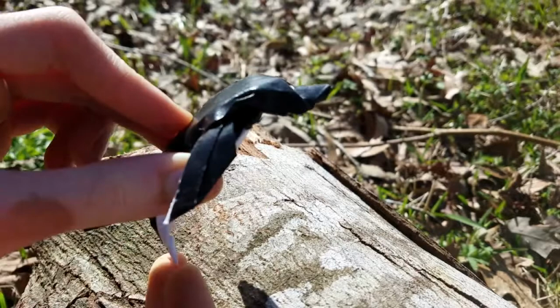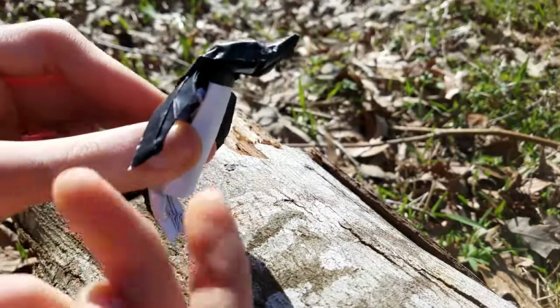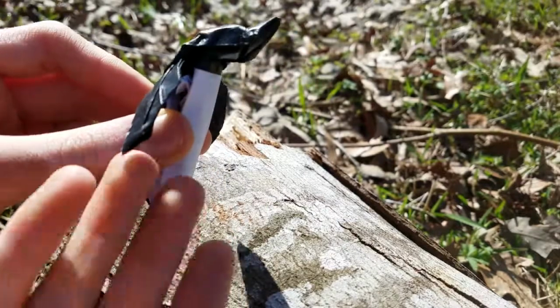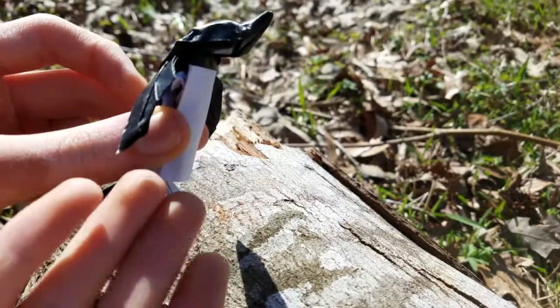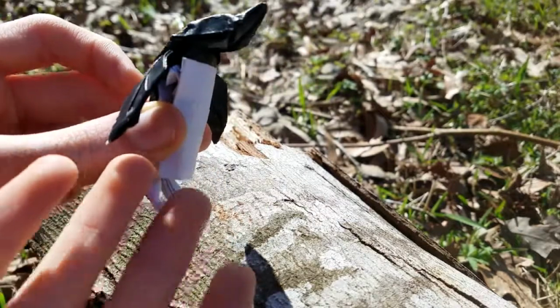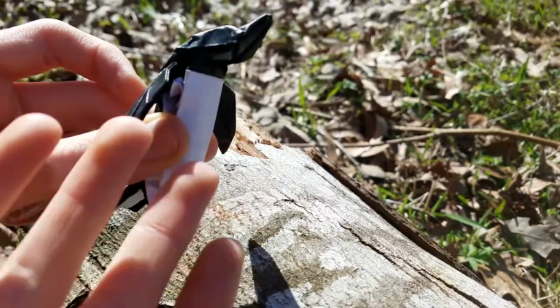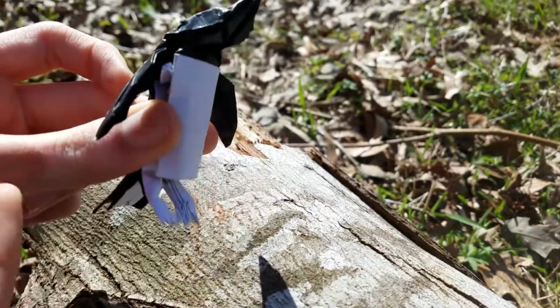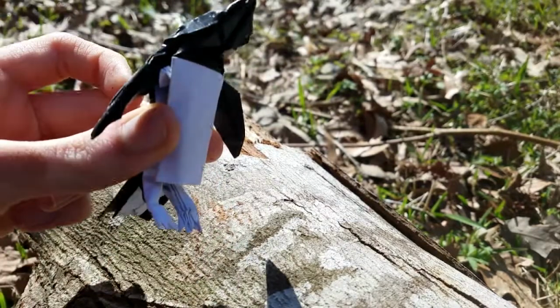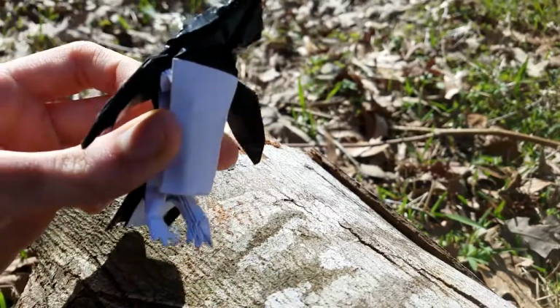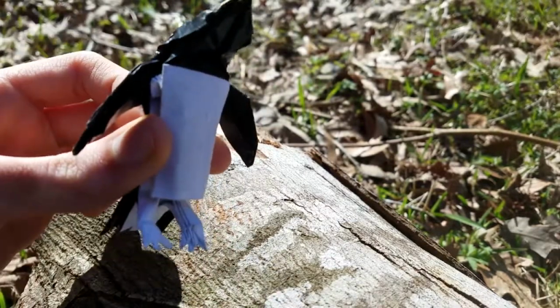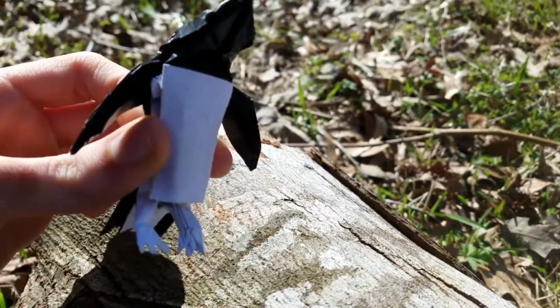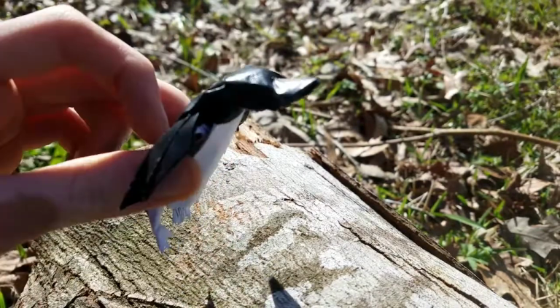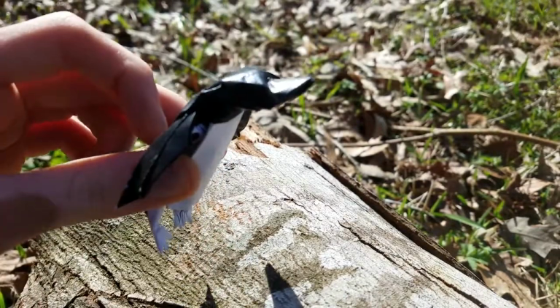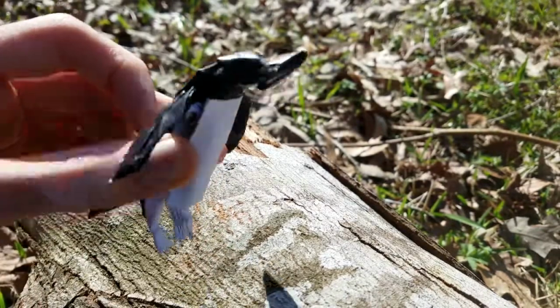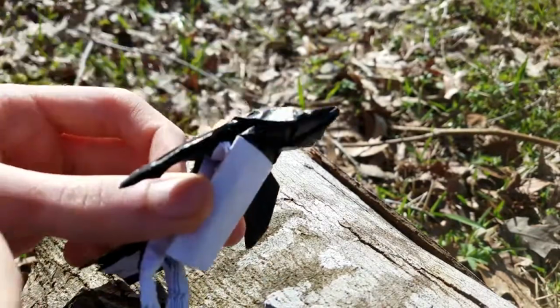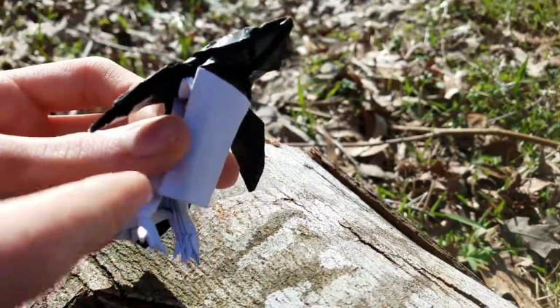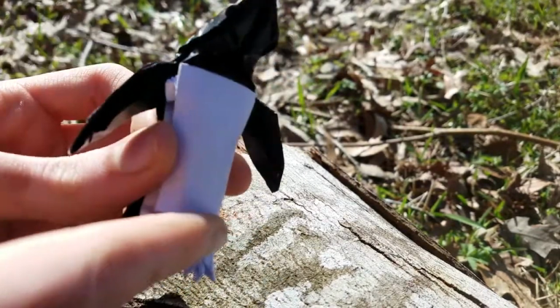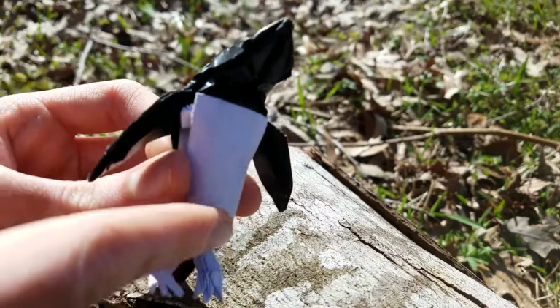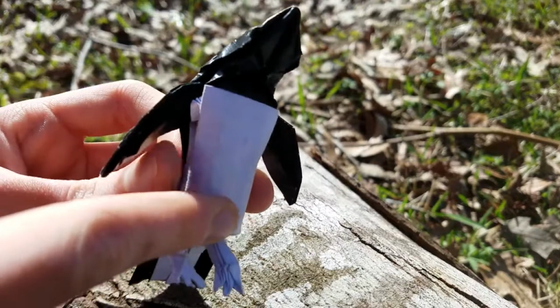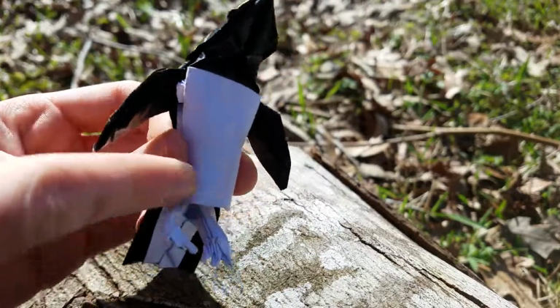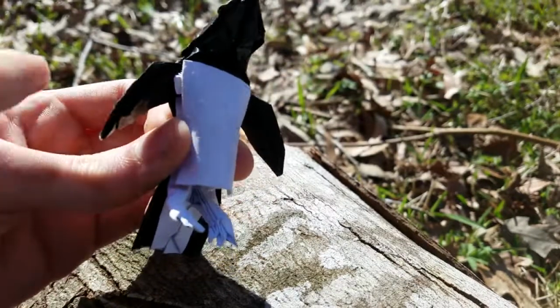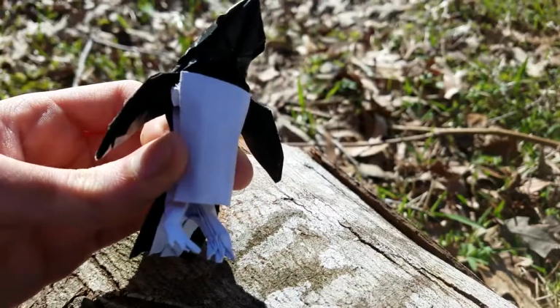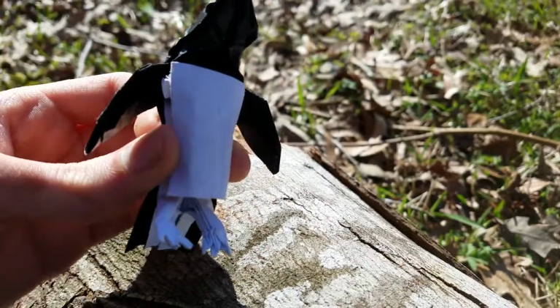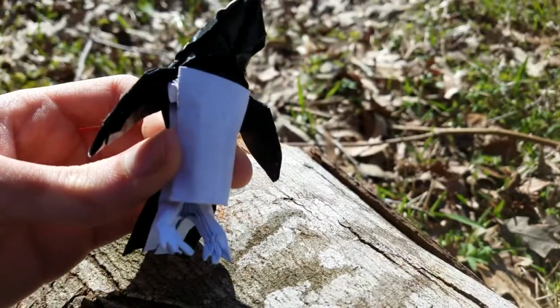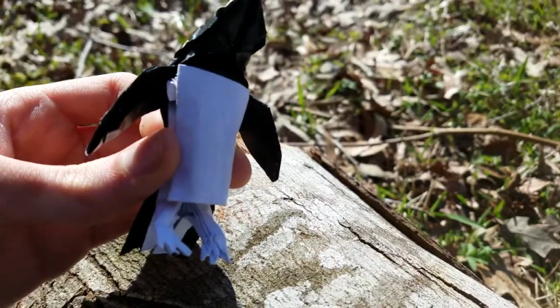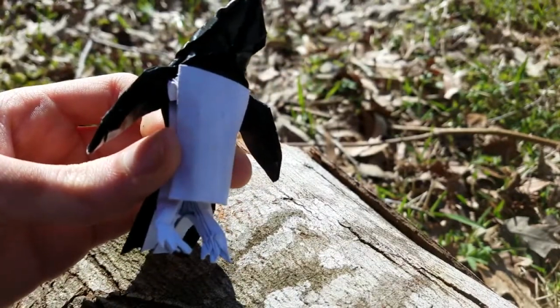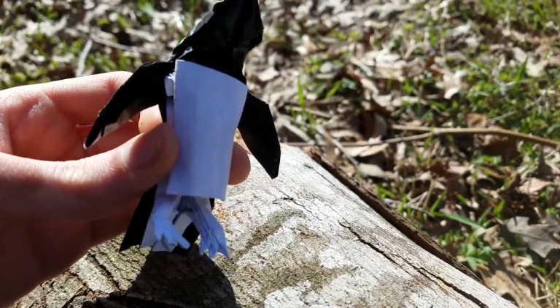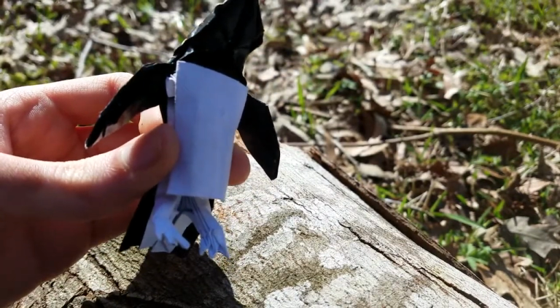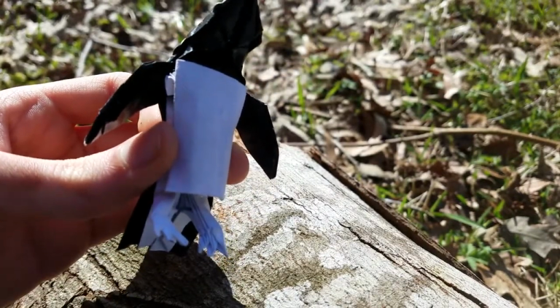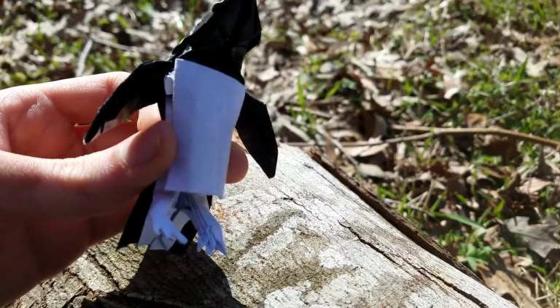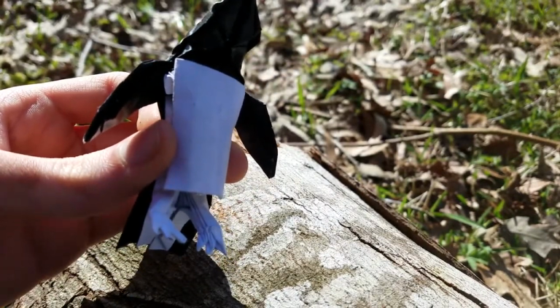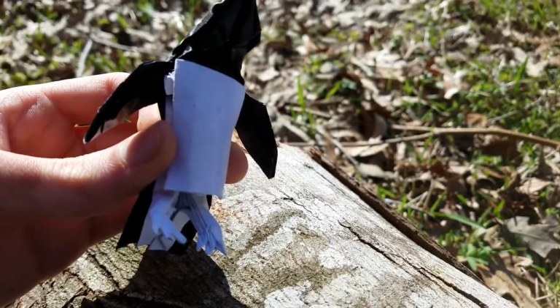How it looks folded and the crease pattern look very different from each other. This one is totally box pleated now, based on a 32x32 grid.